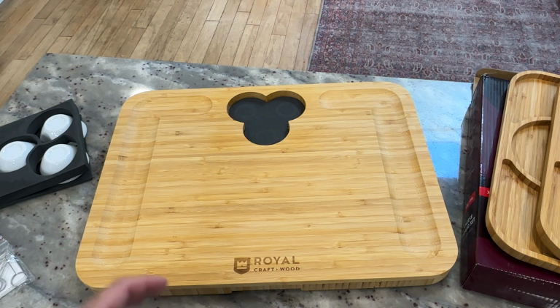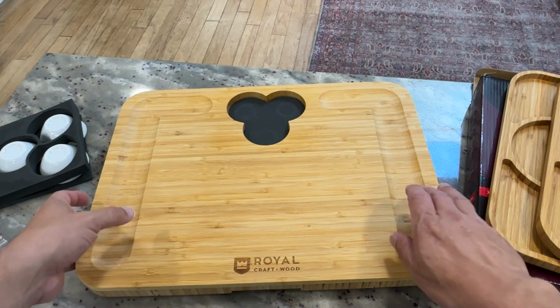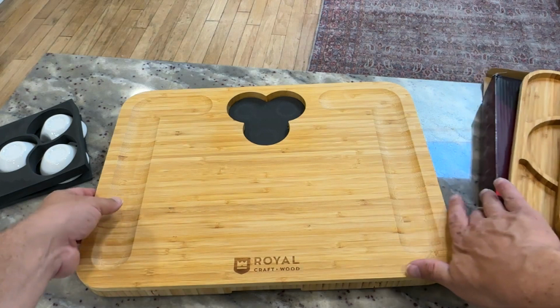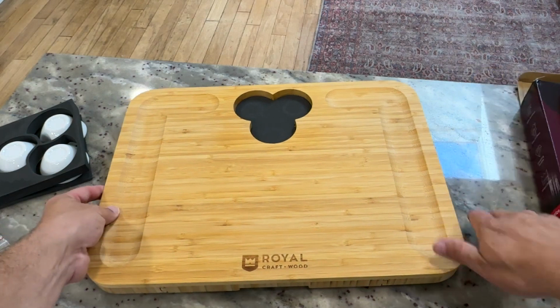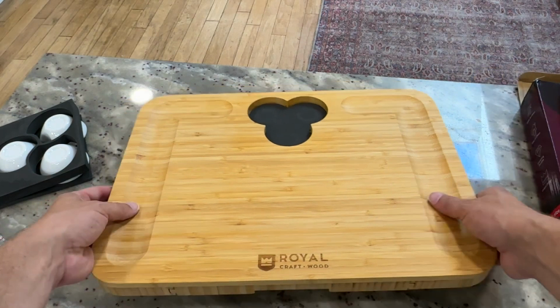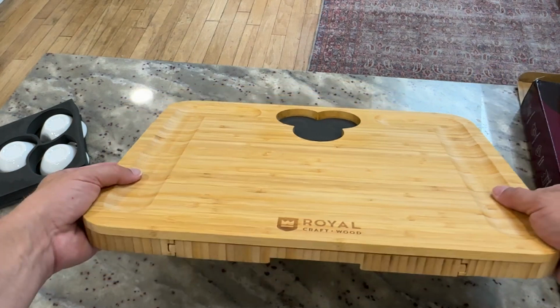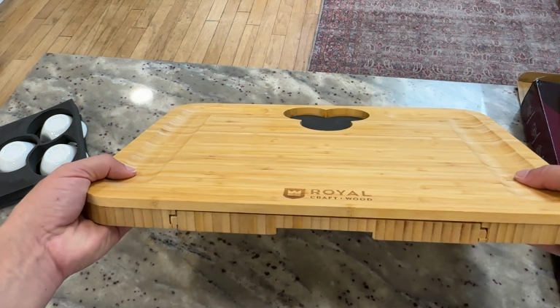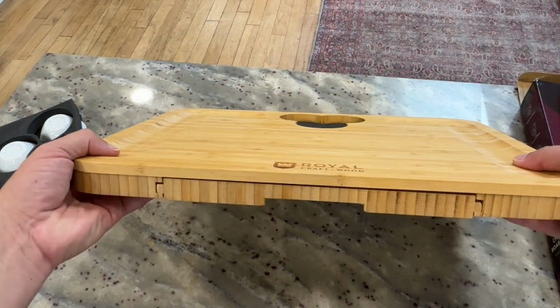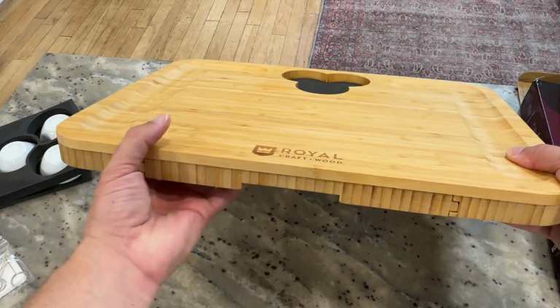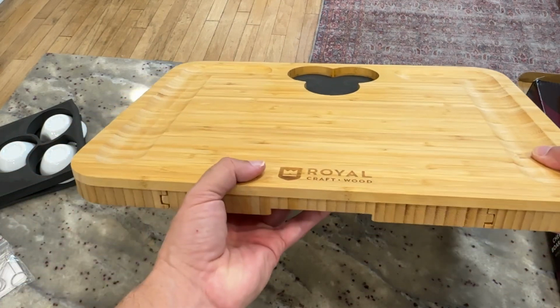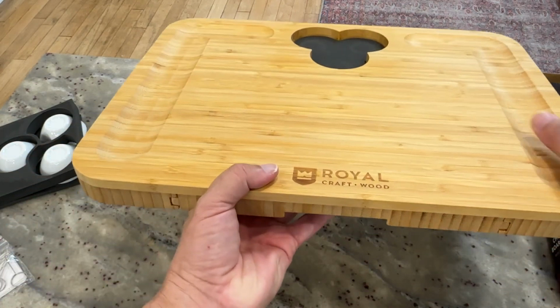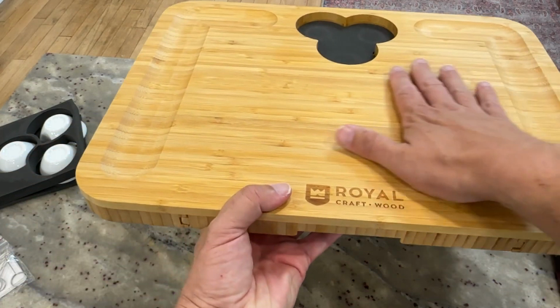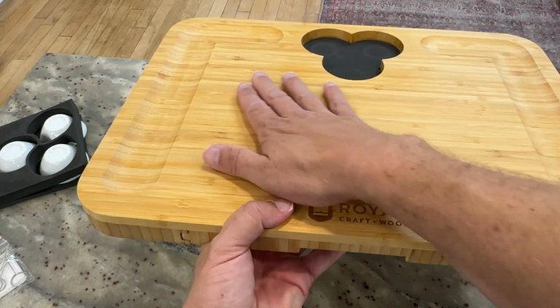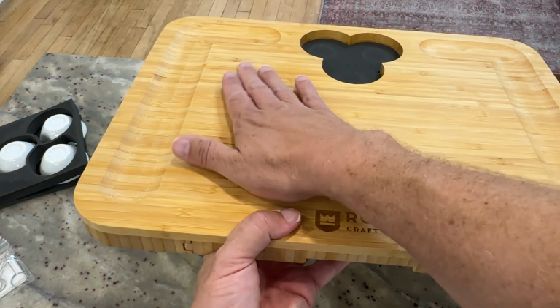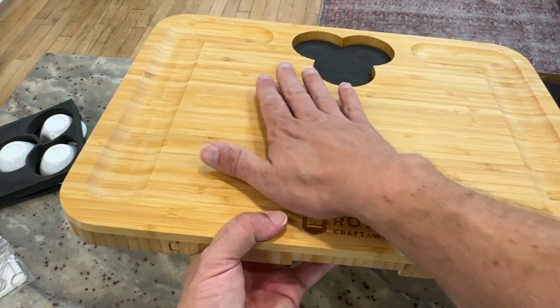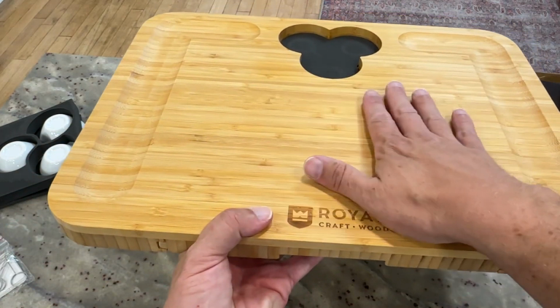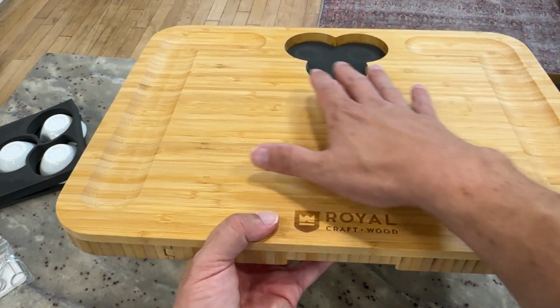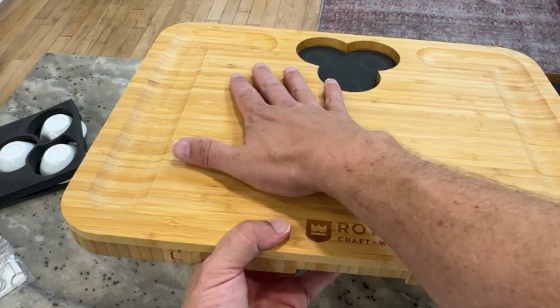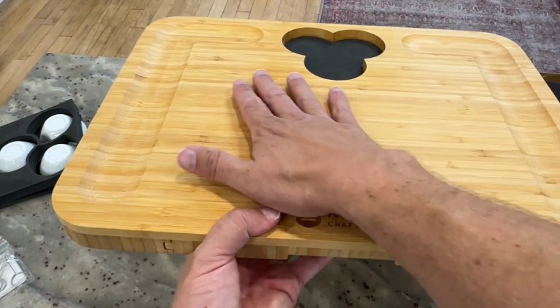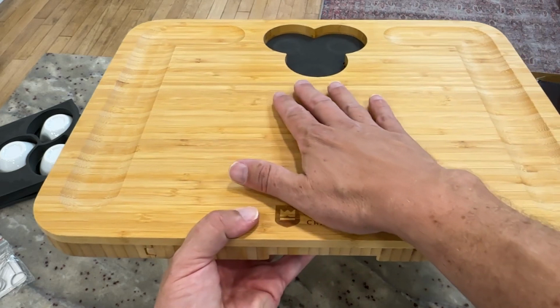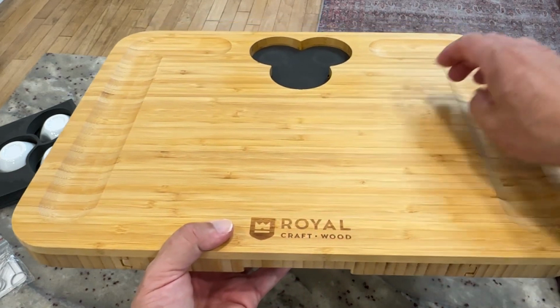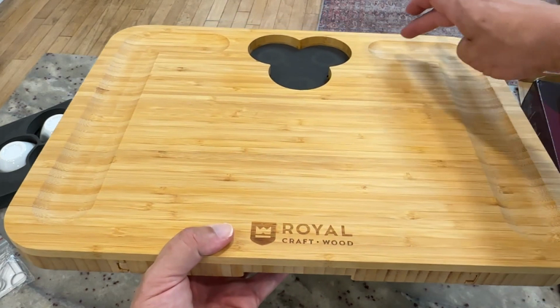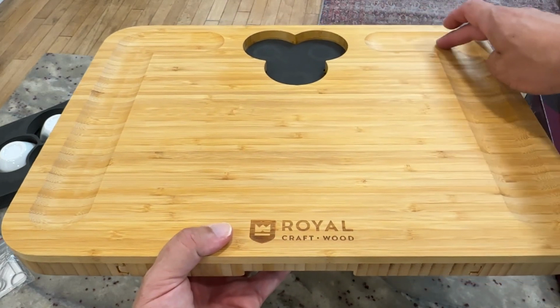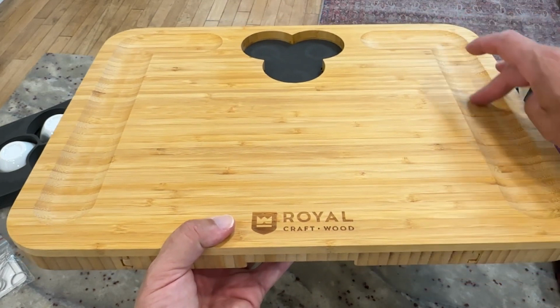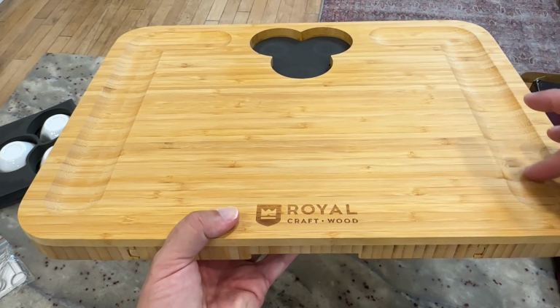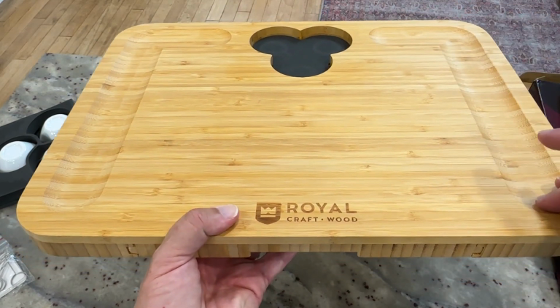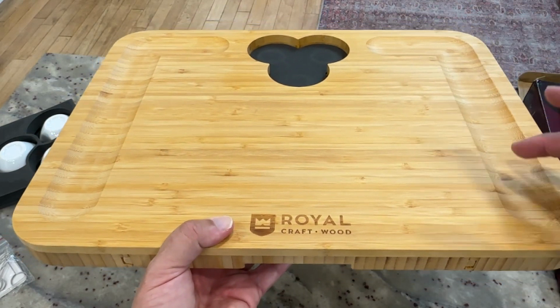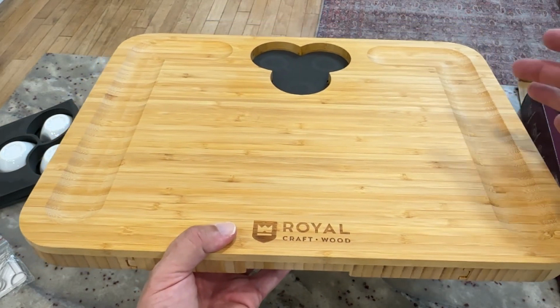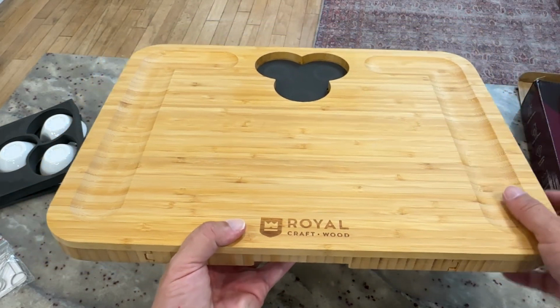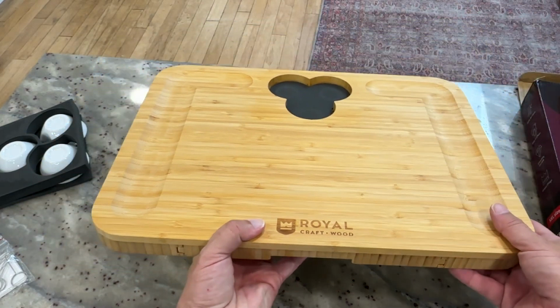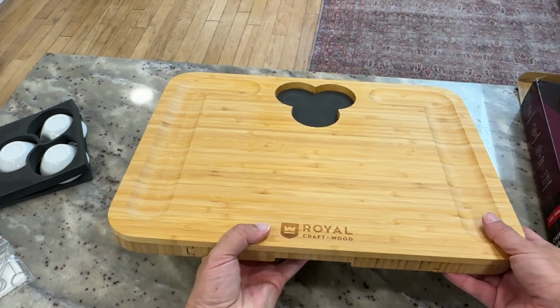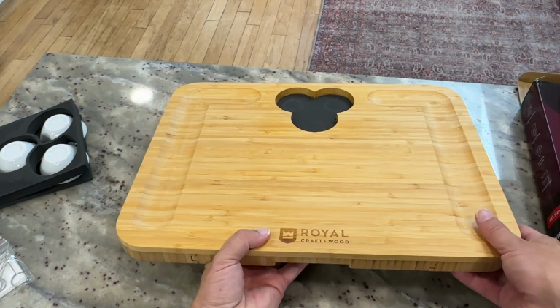The main board itself is all made out of bamboo. You can see plenty of surface area where you can put out or display whatever you'd like. And then you have these little channels here — these little grooves where you can put in different things.